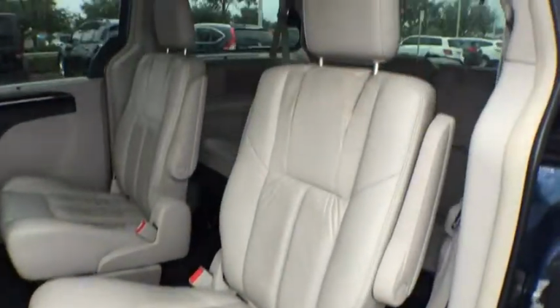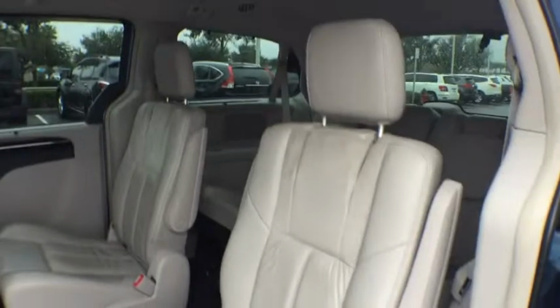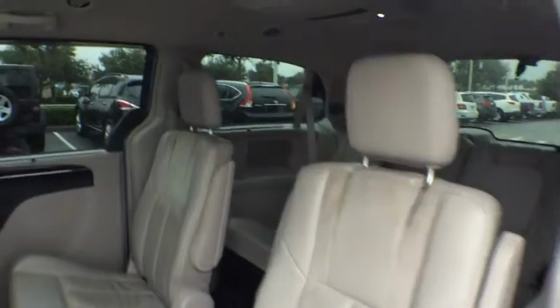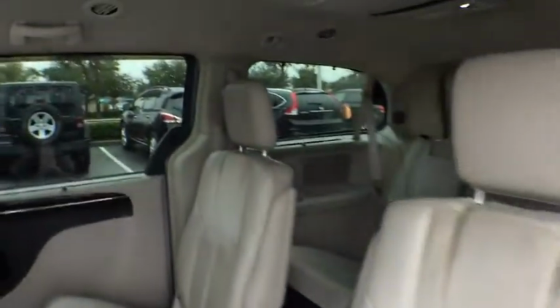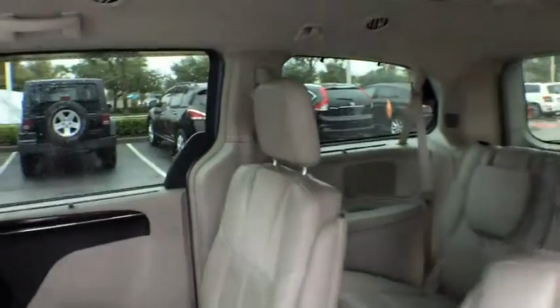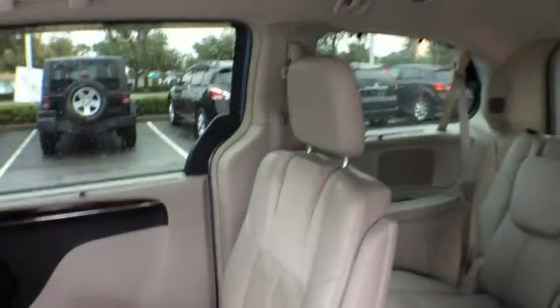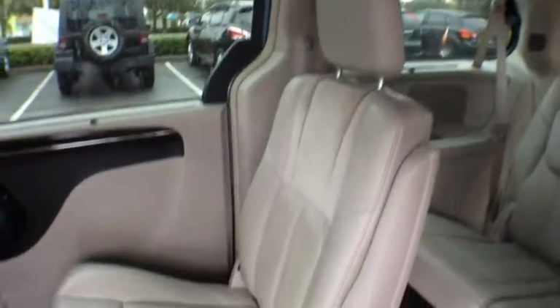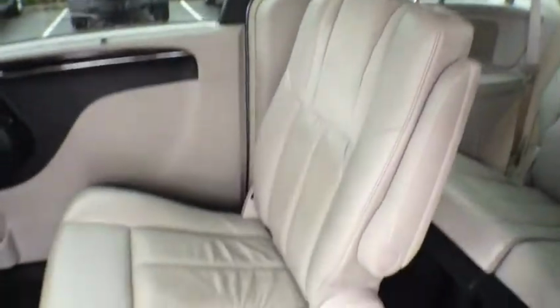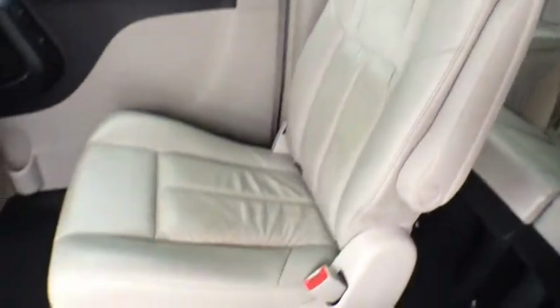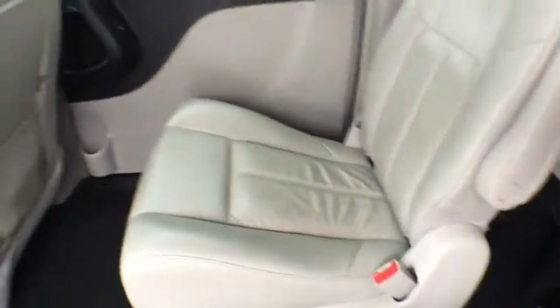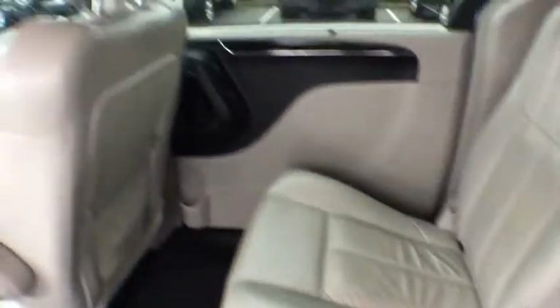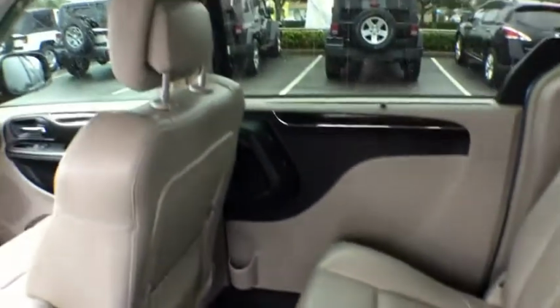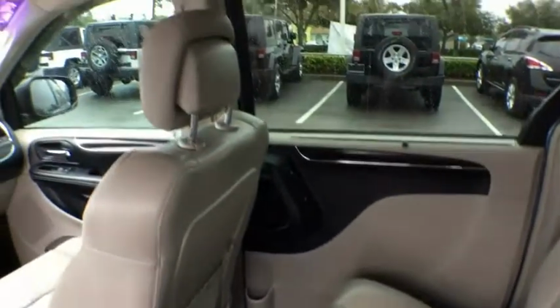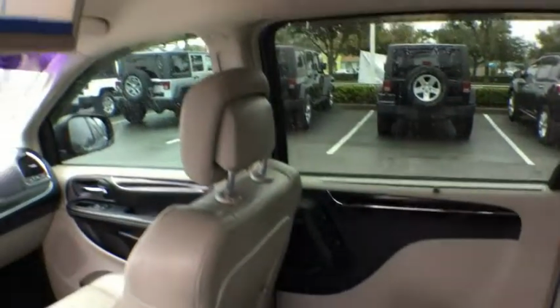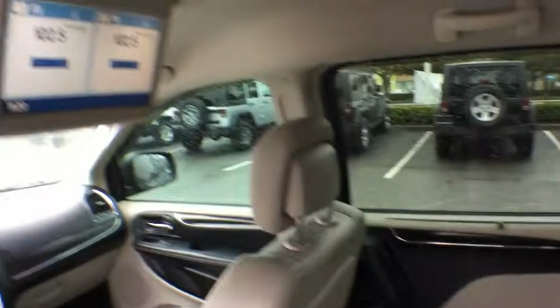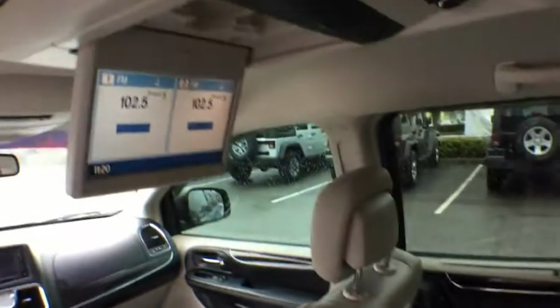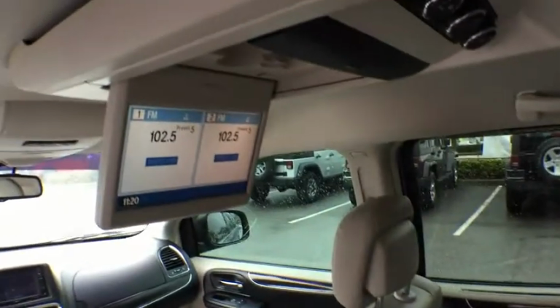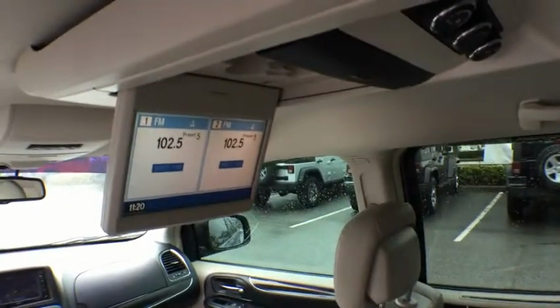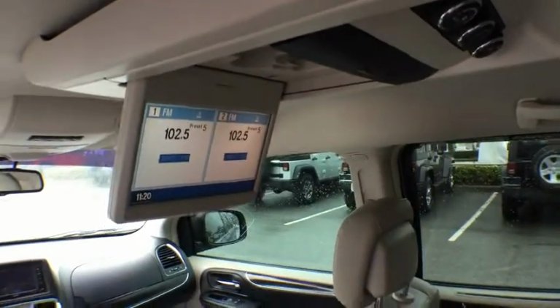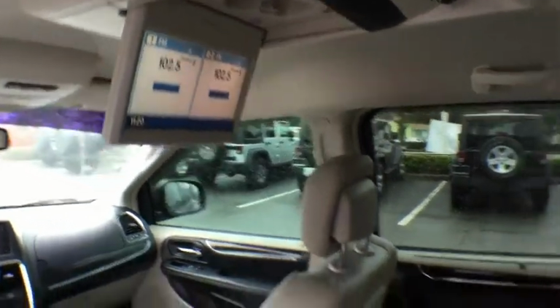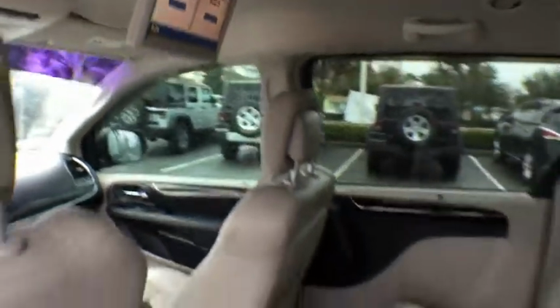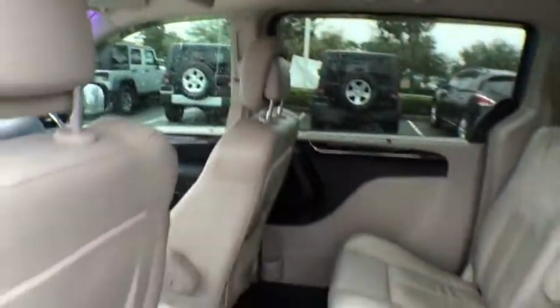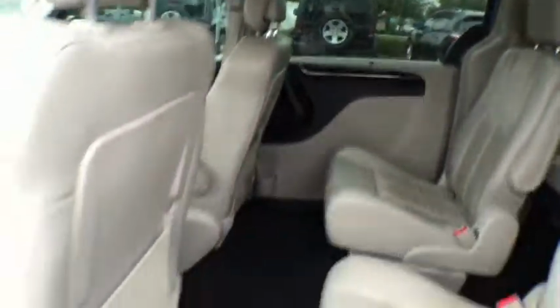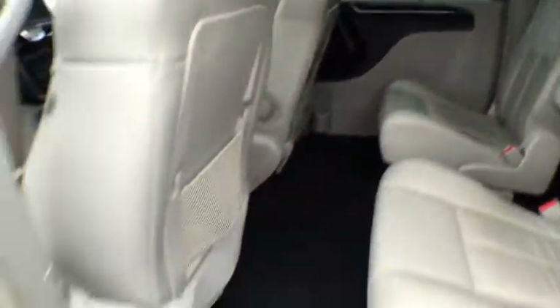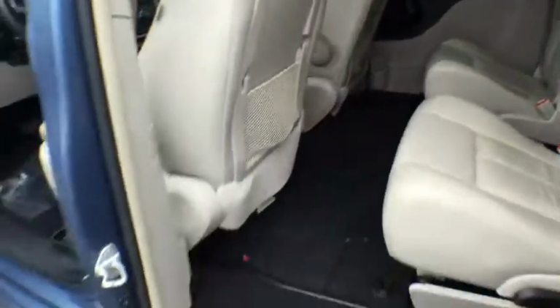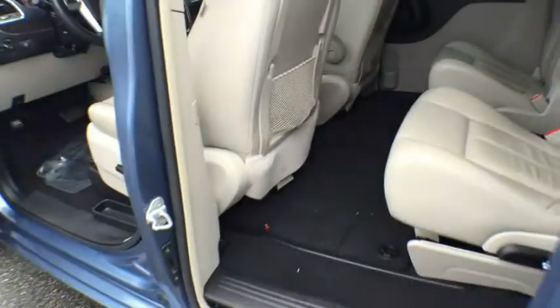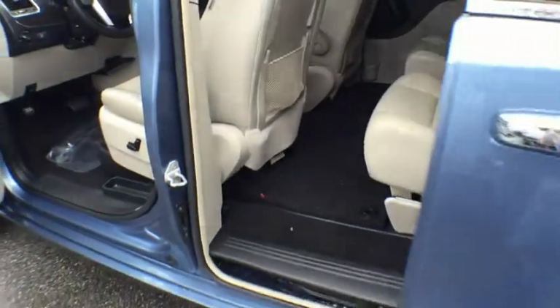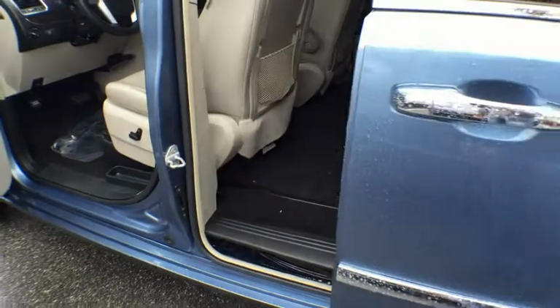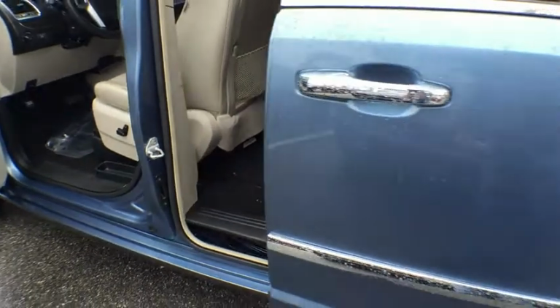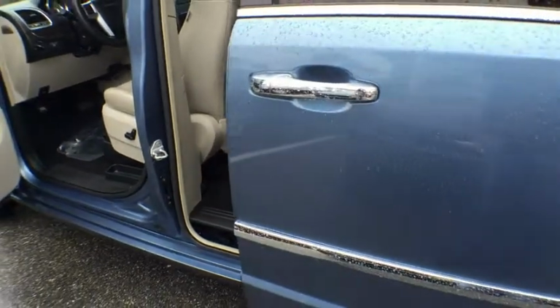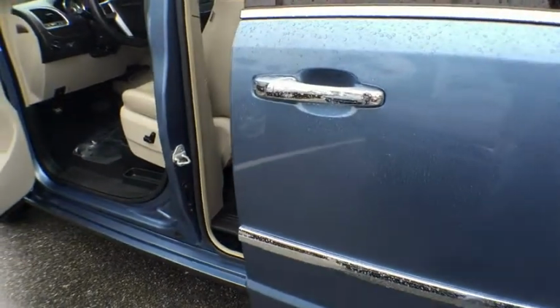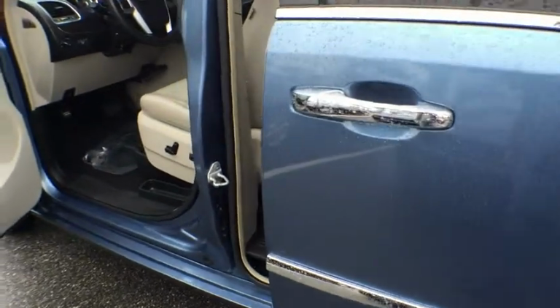Leather-wrapped steering wheel, driver airbag, power steering, adjustable steering wheel, cruise control, auto-dimming rearview mirror PPO, hard disk drive media storage, floor mats, keyless start.